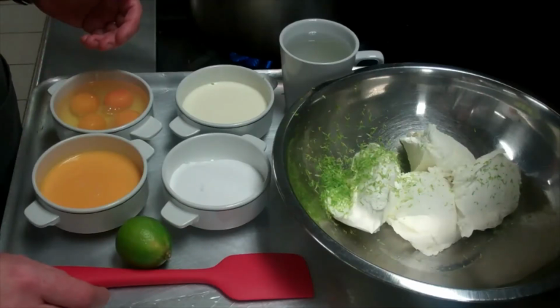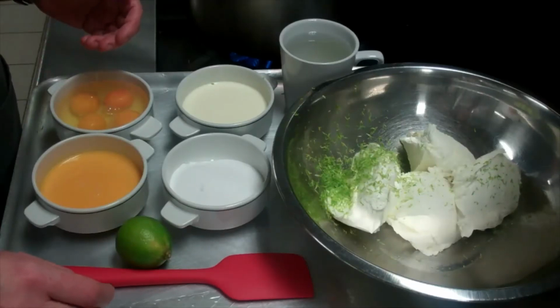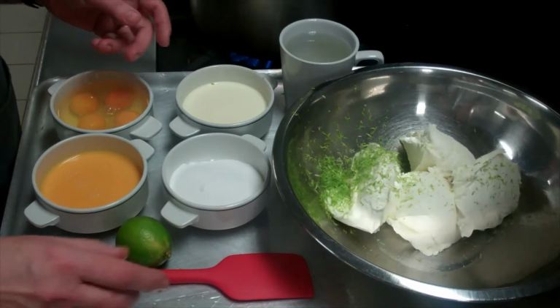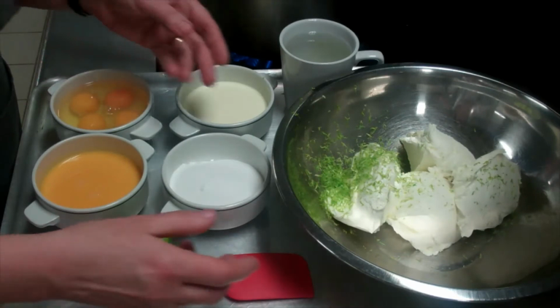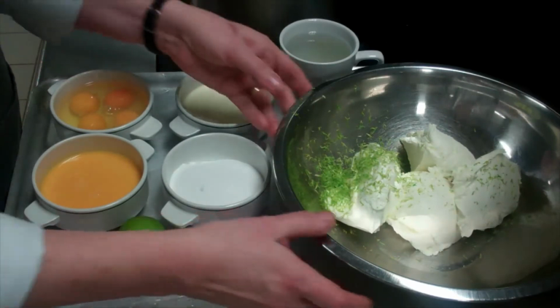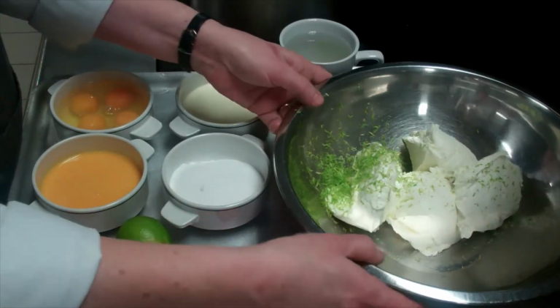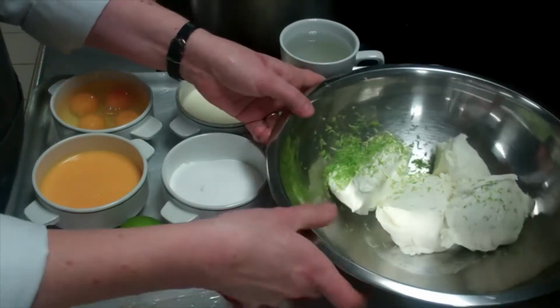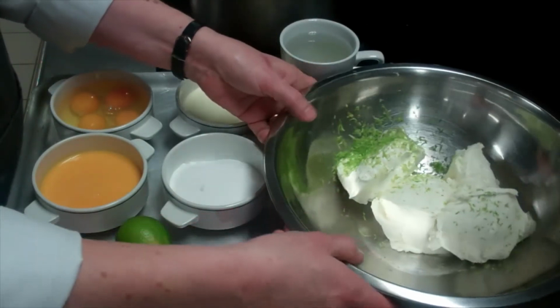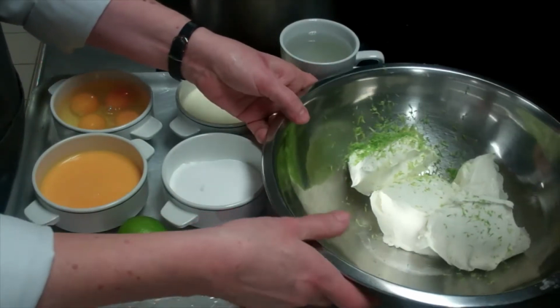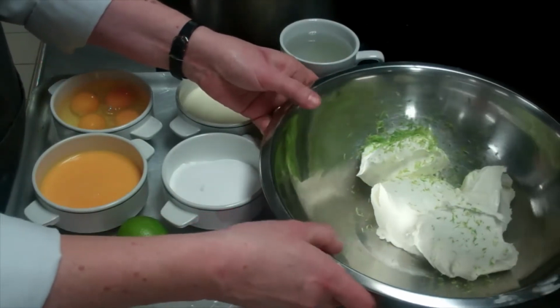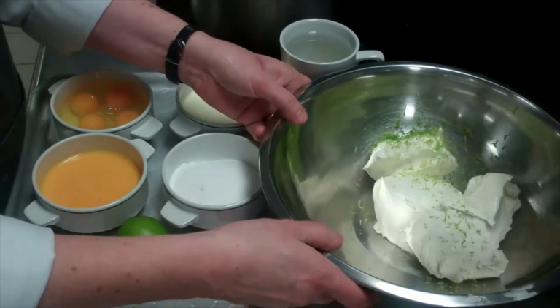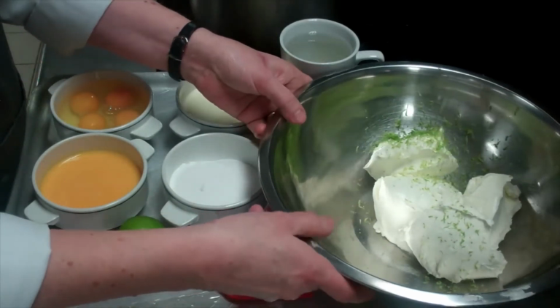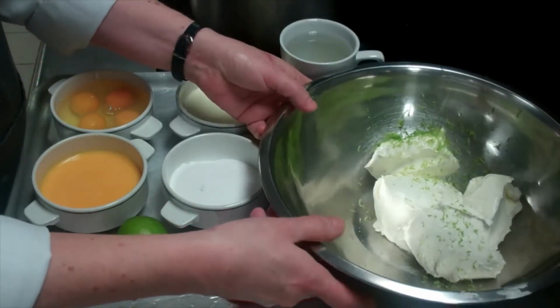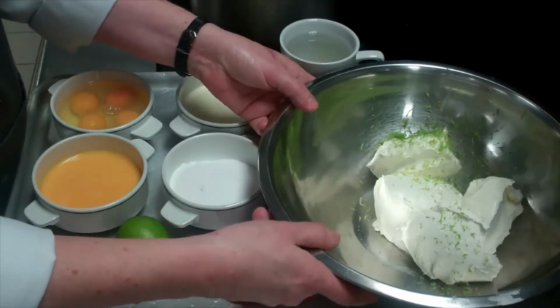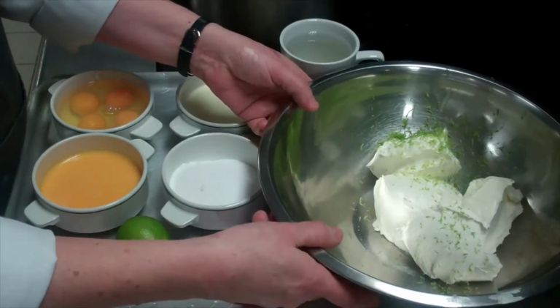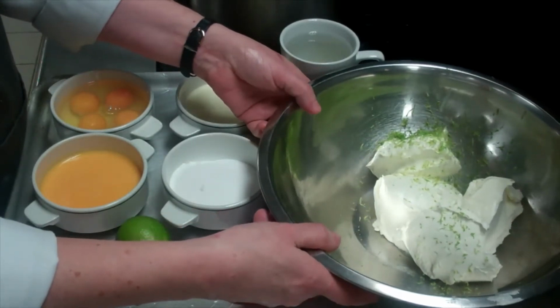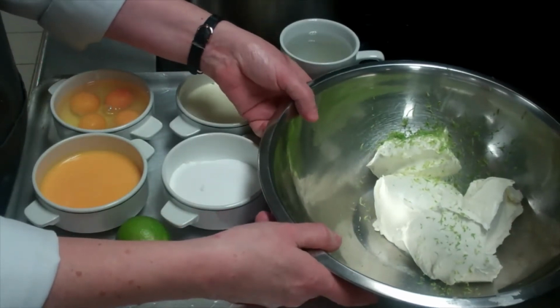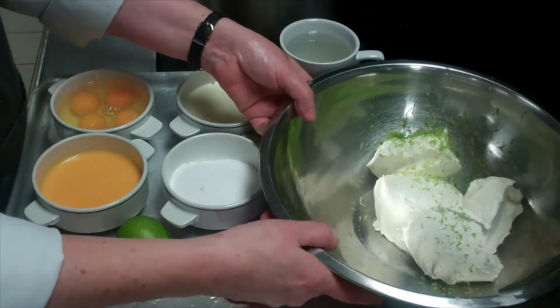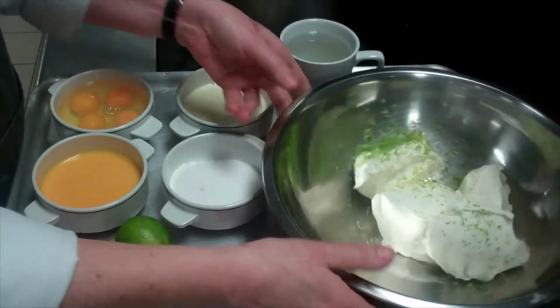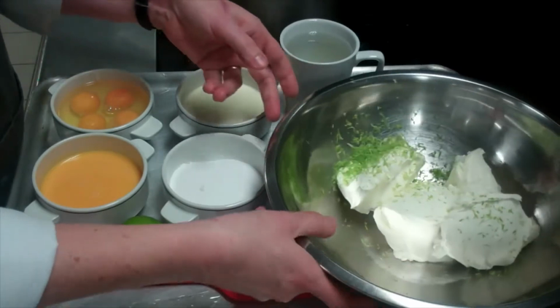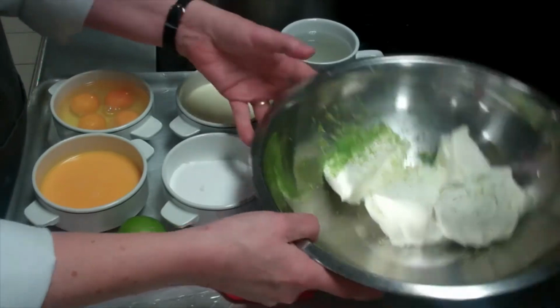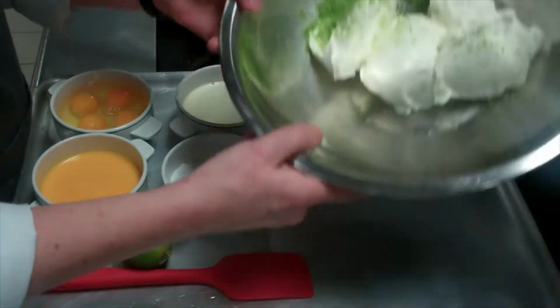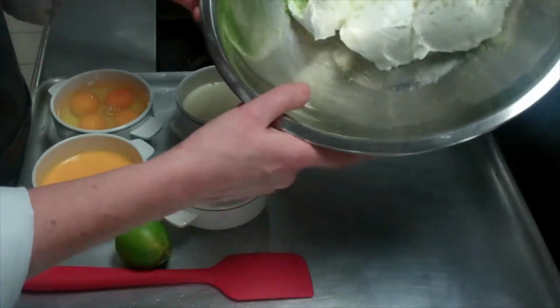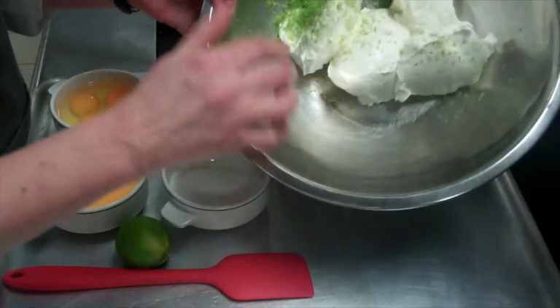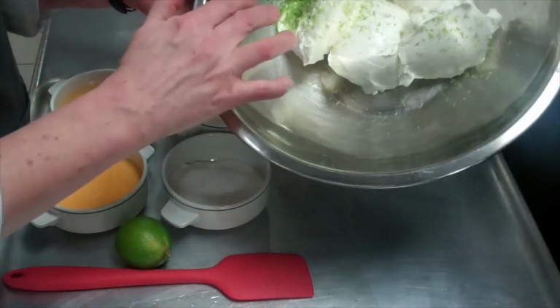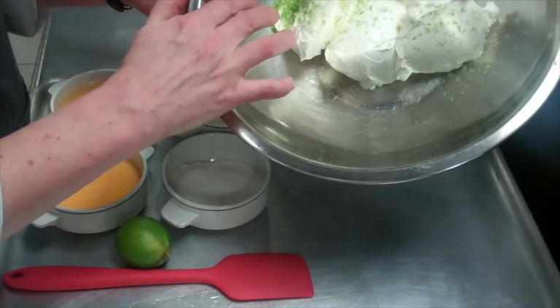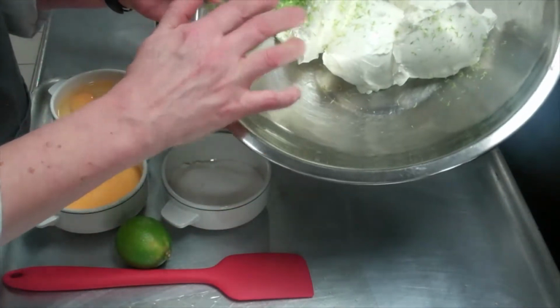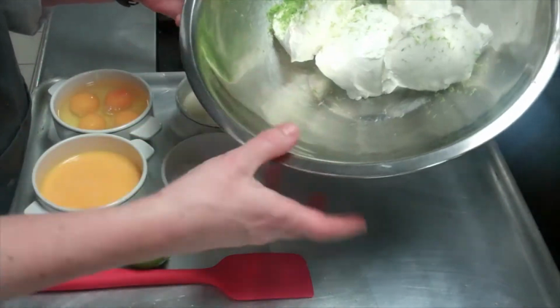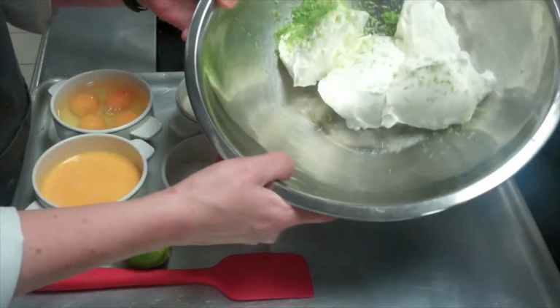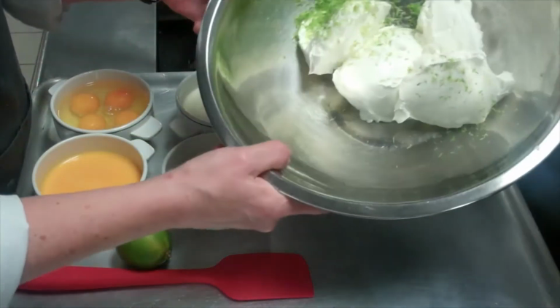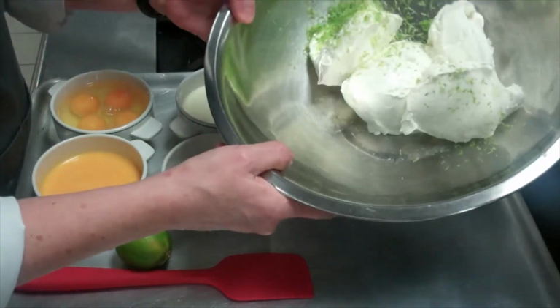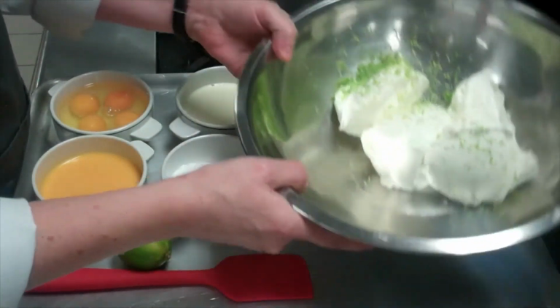I'm Ursula Murphy making a cooked lime cheesecake. In the bowl we have grated lime rind and Philadelphia cheese.